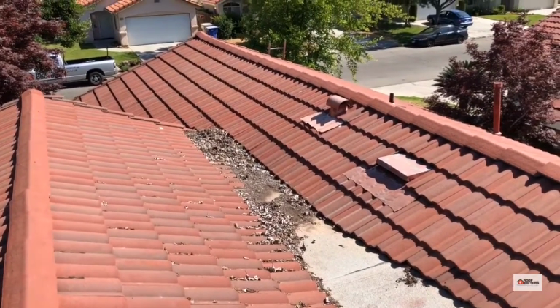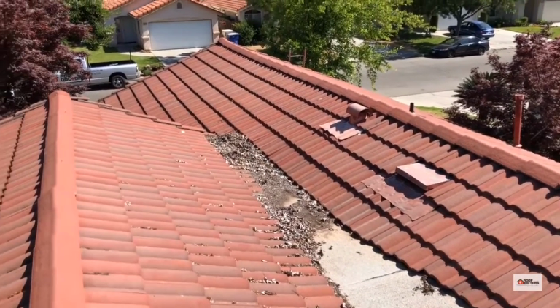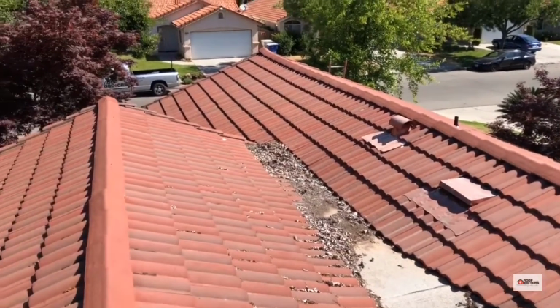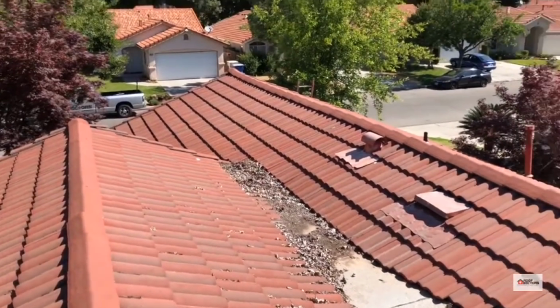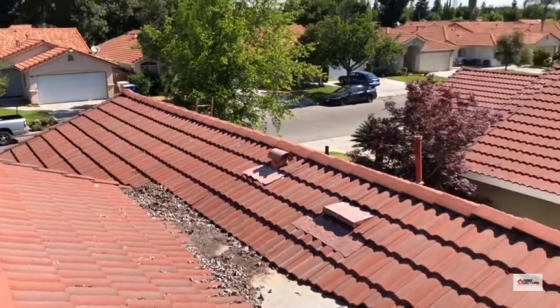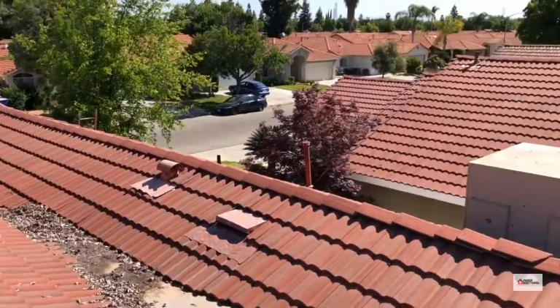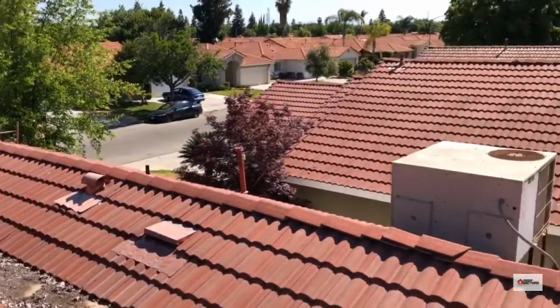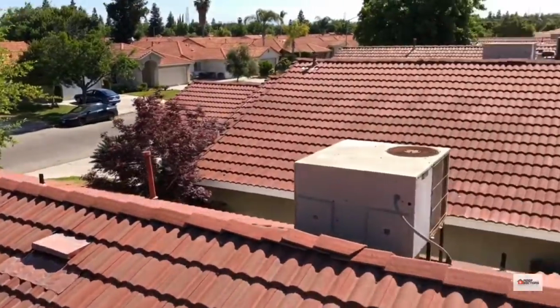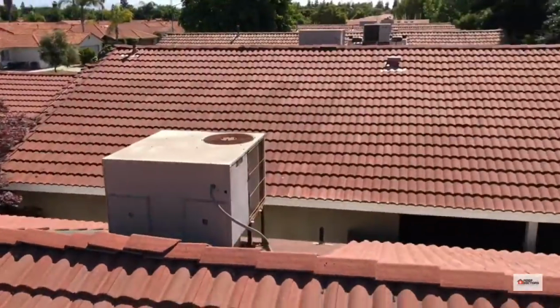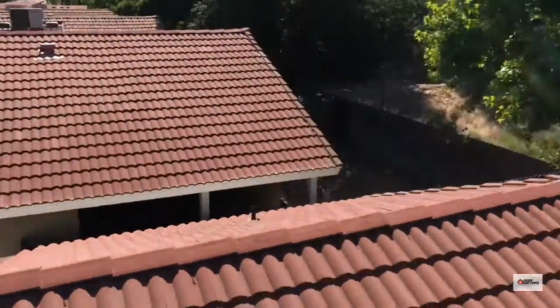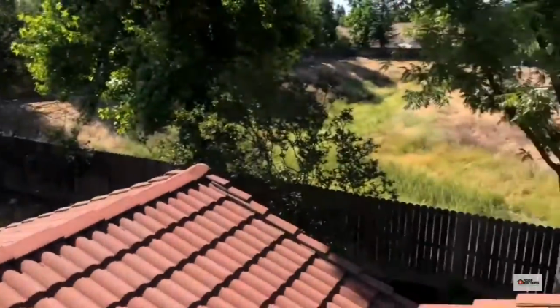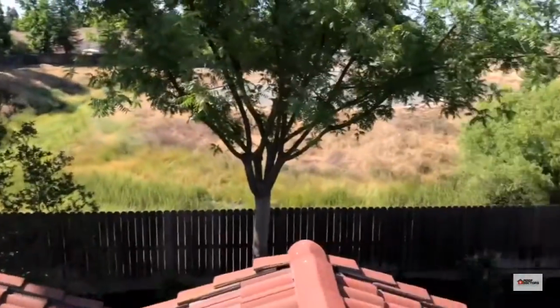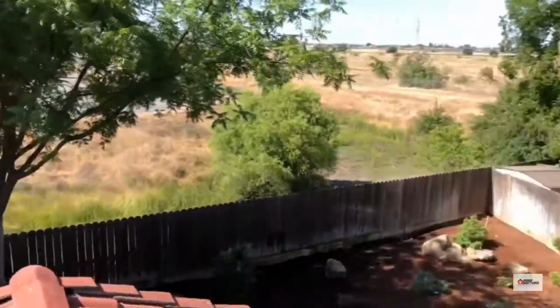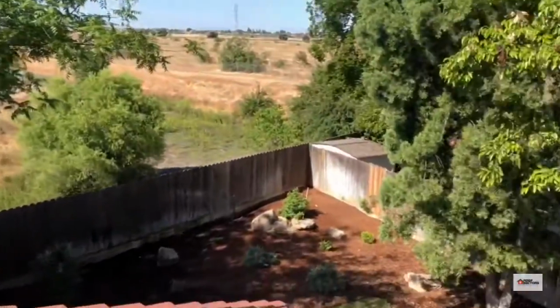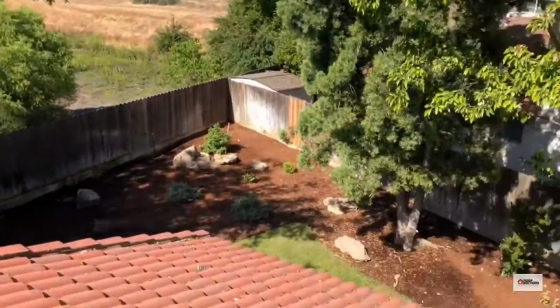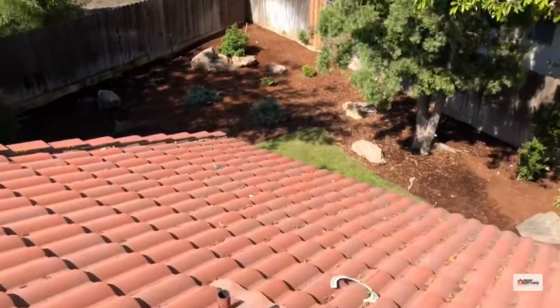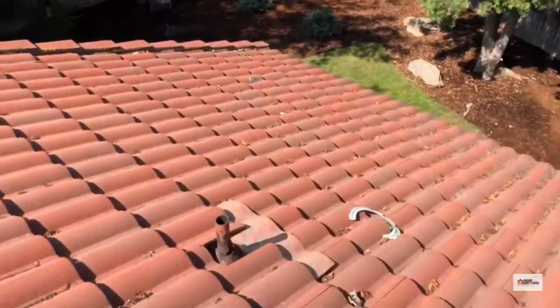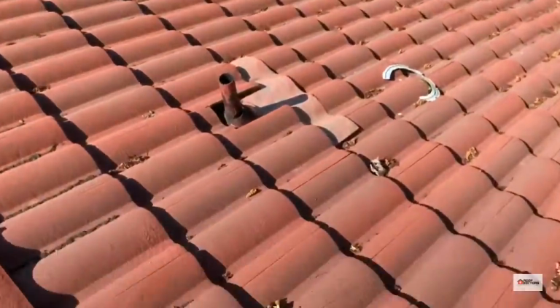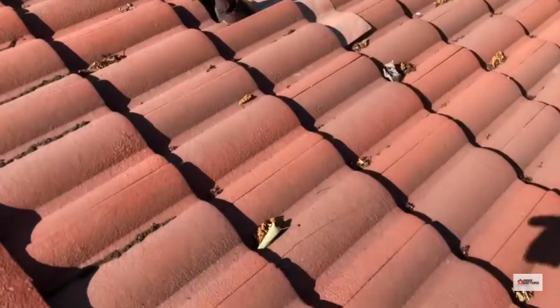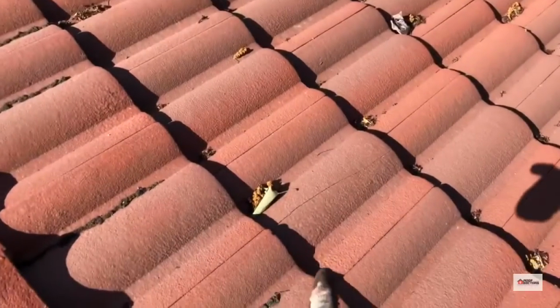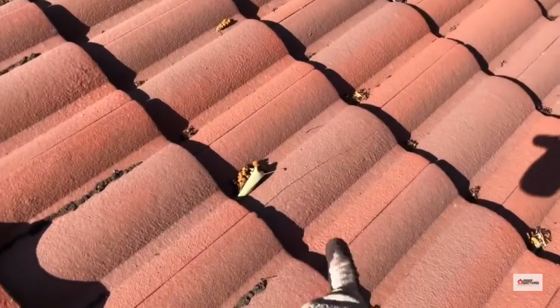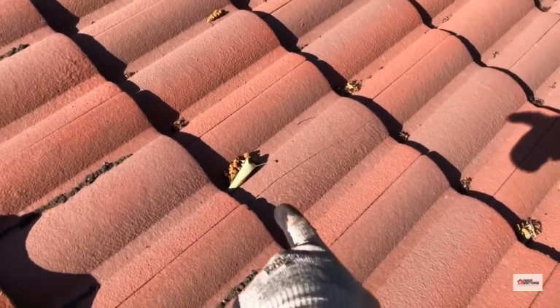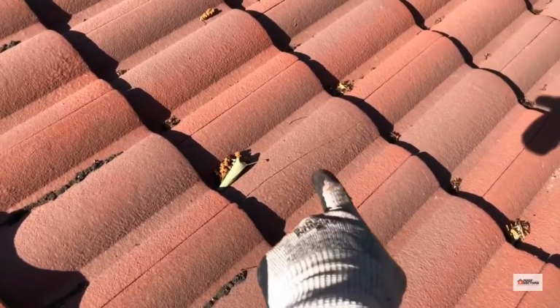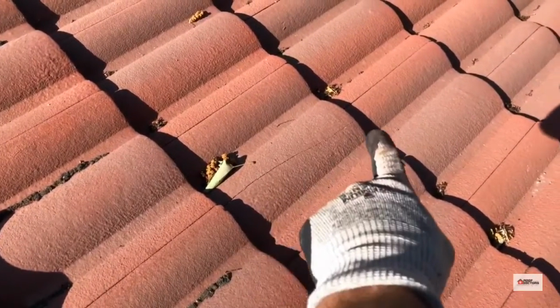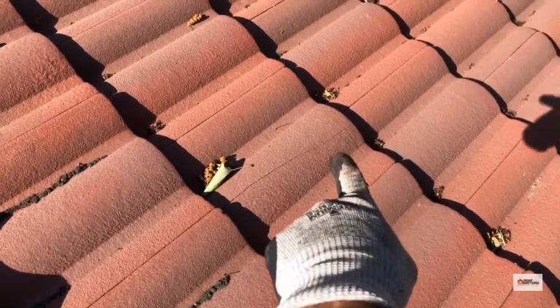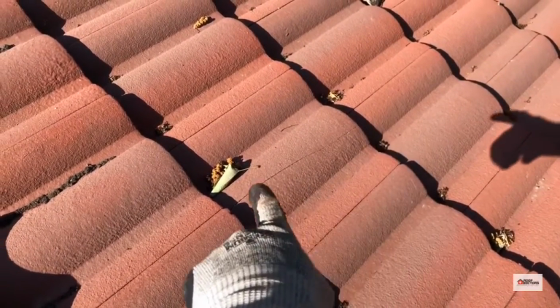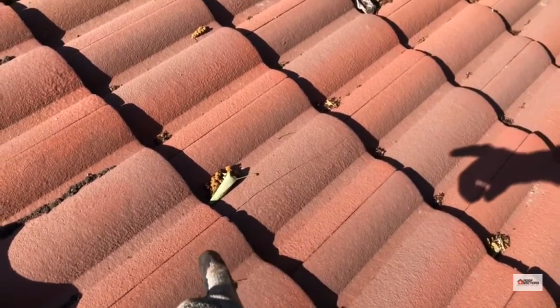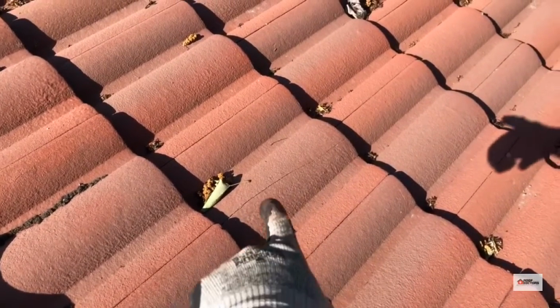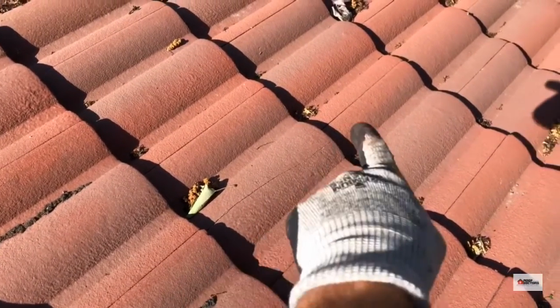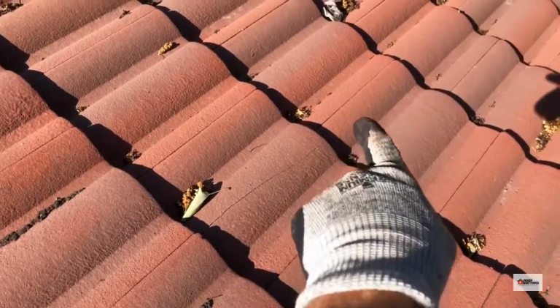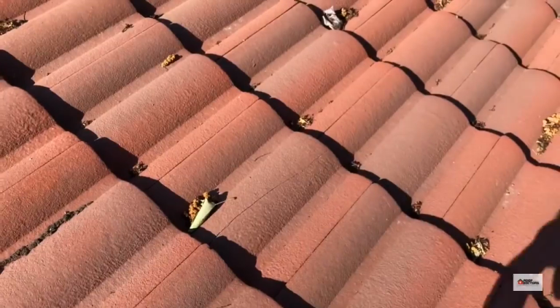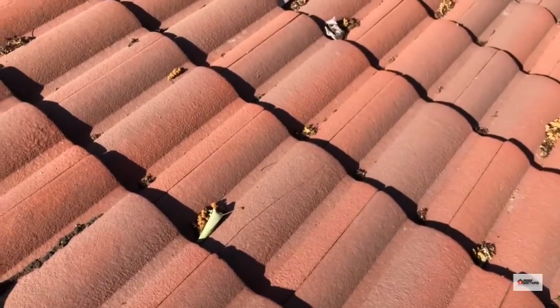There are a couple of broken tiles here and there. Most of the roof is okay. You can see there's a break down here — it's kind of hard to see sometimes, but it runs down the length there.